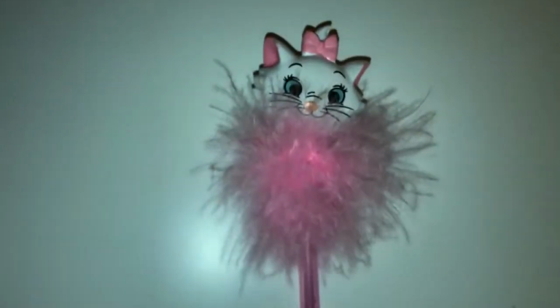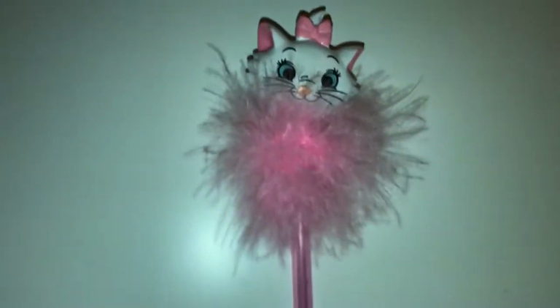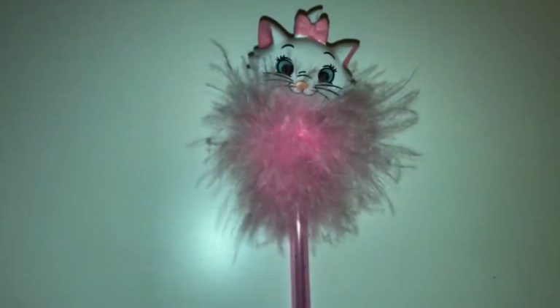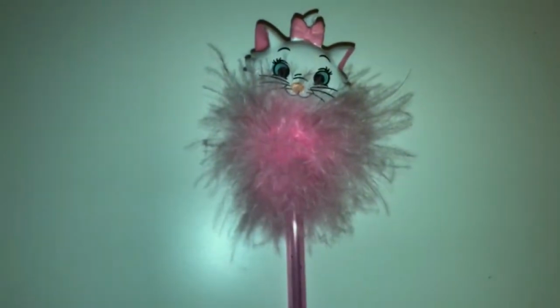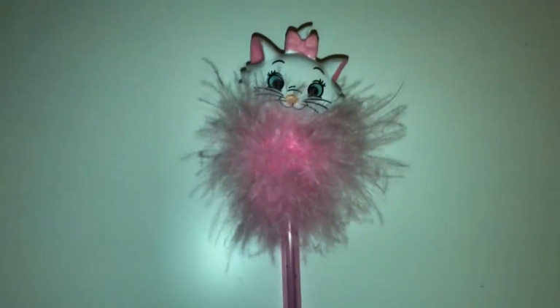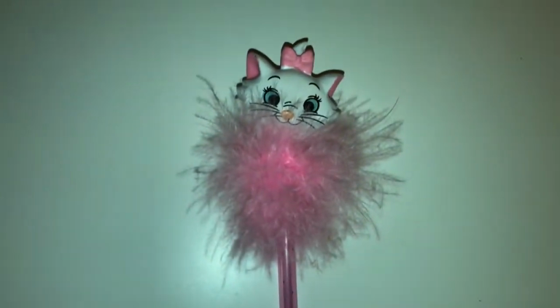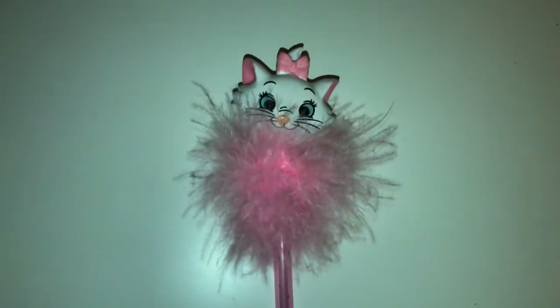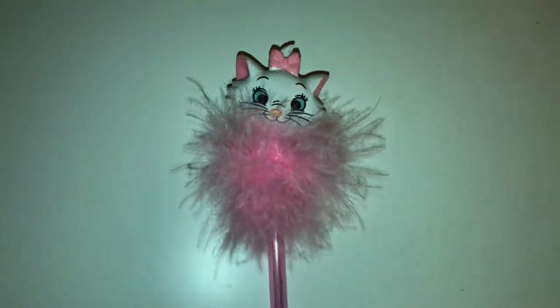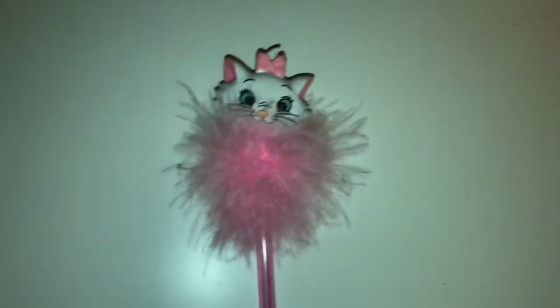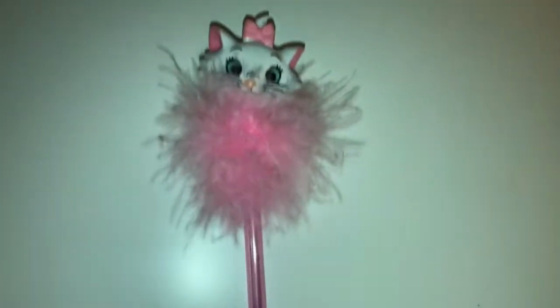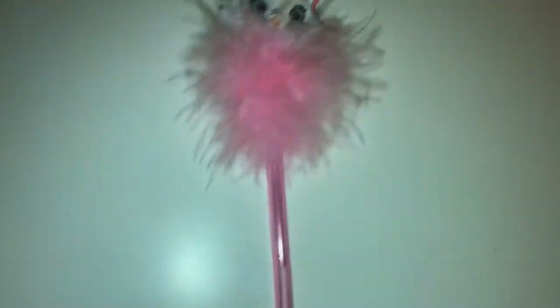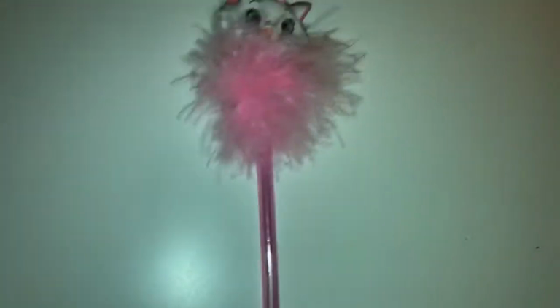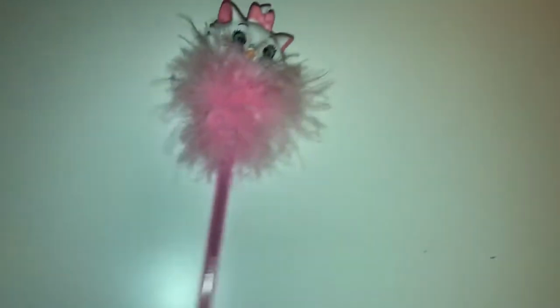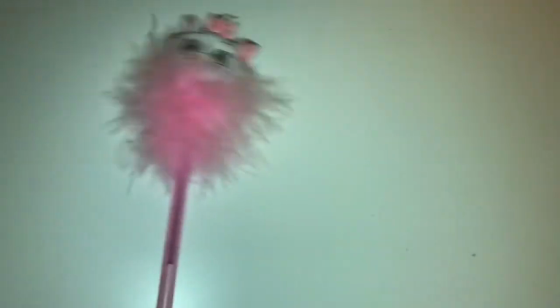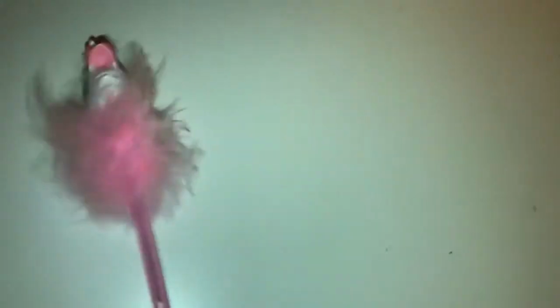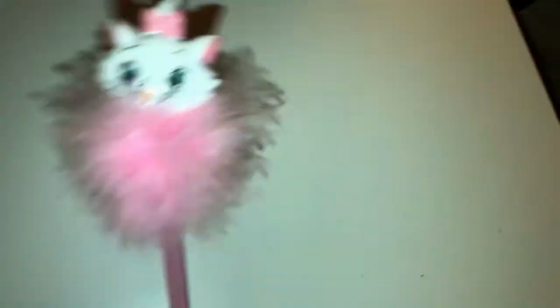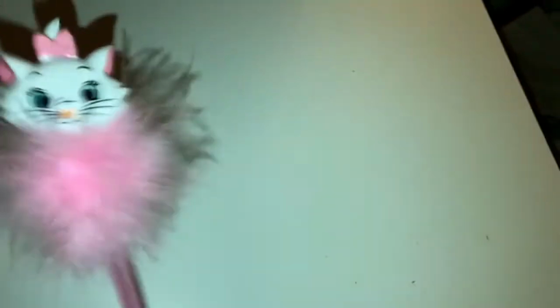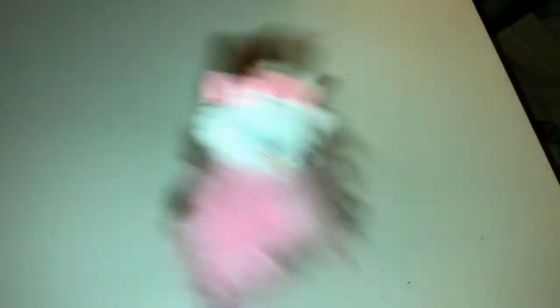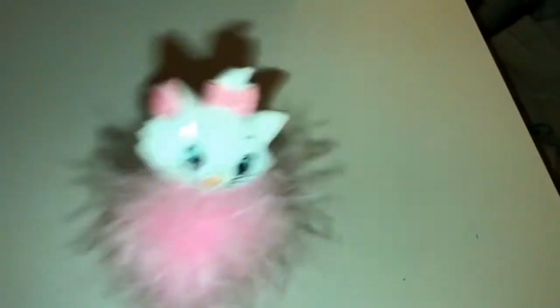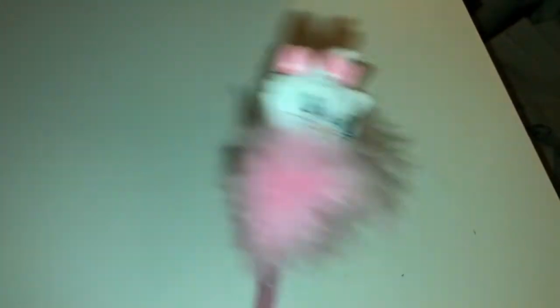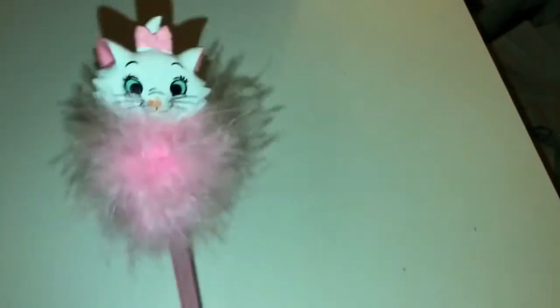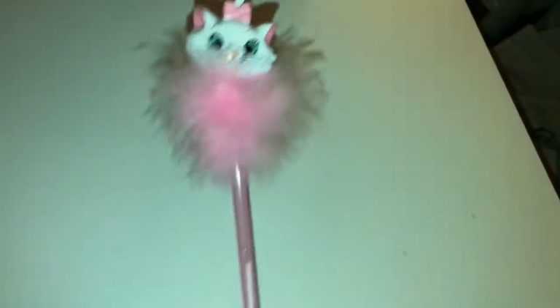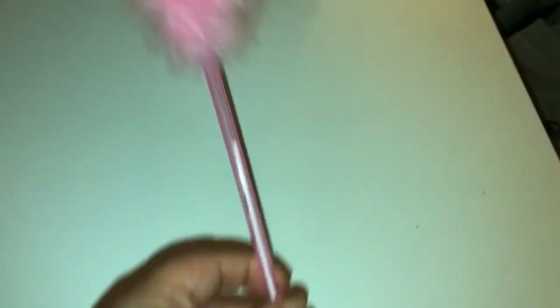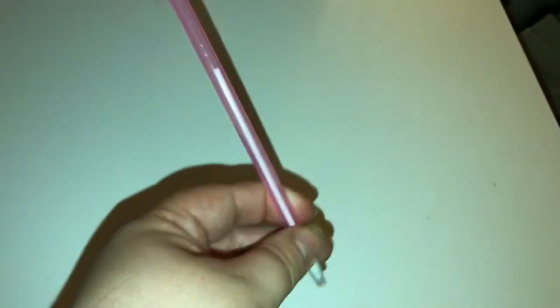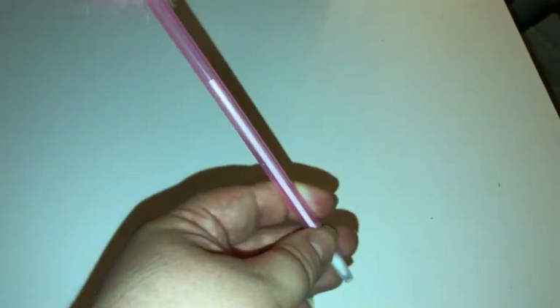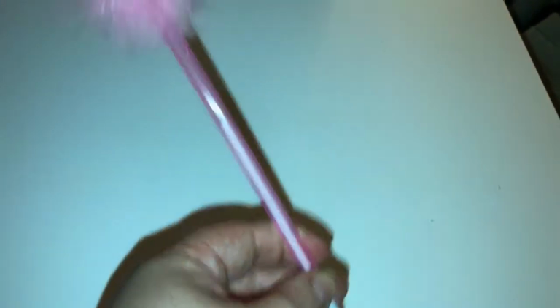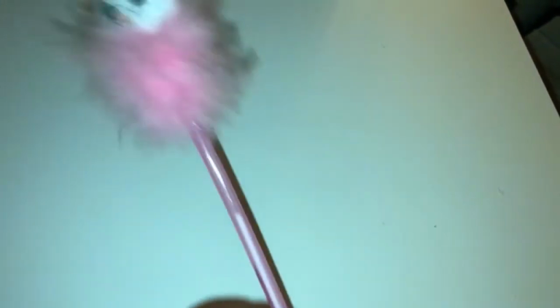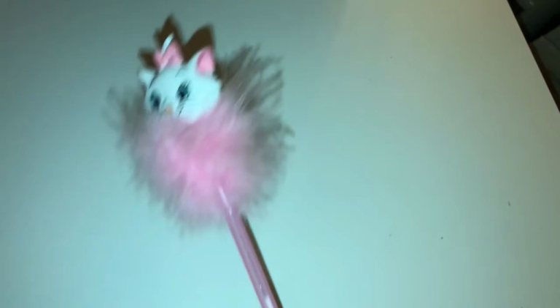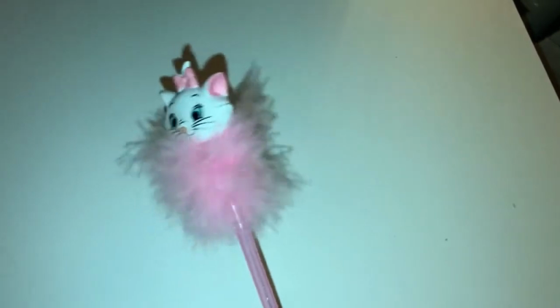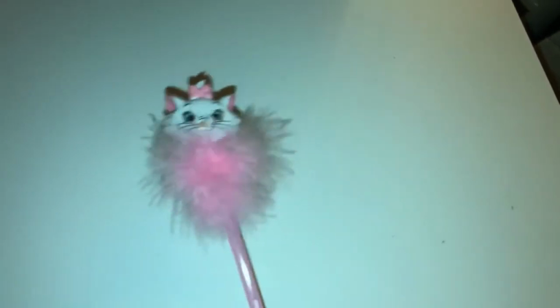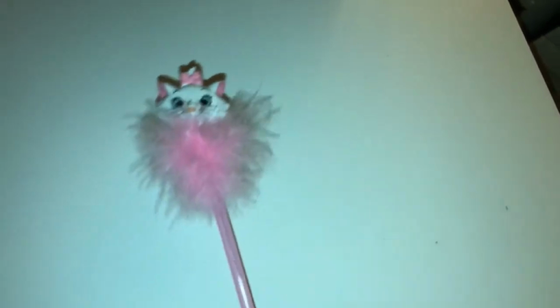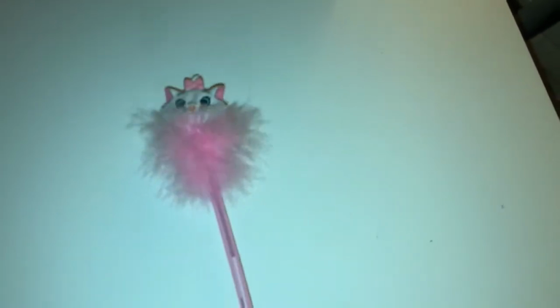I also picked up this Marie pen — just a fluffy bobble head pen — and this was just two pounds.